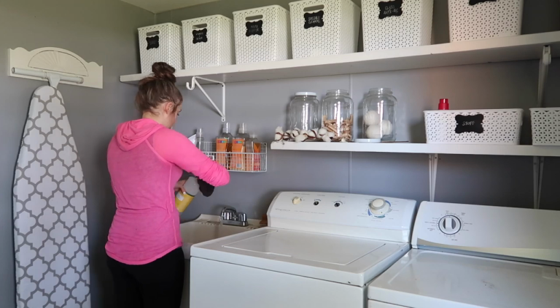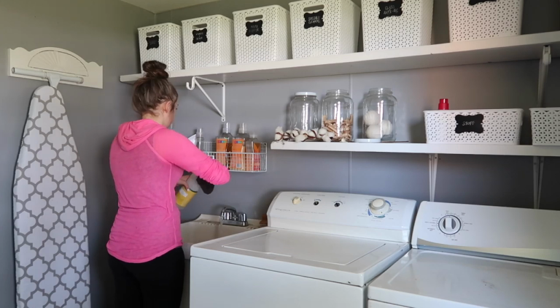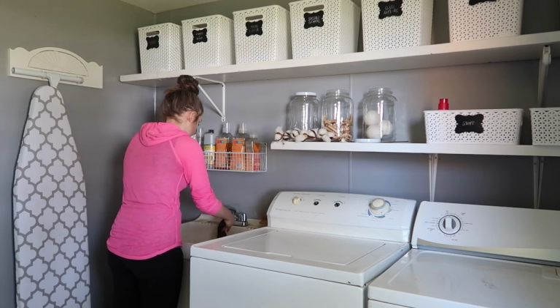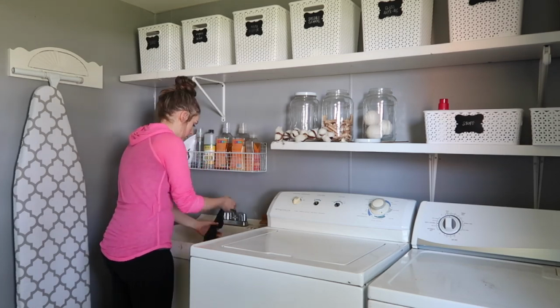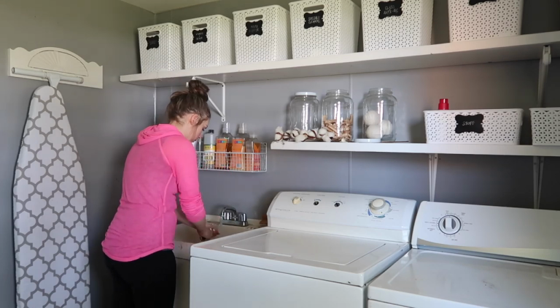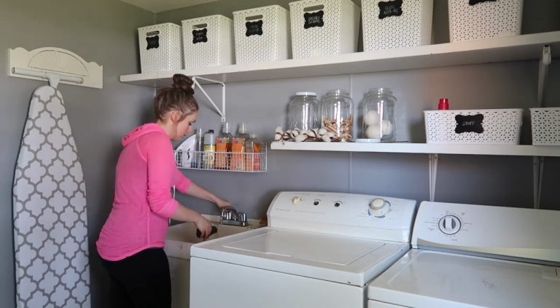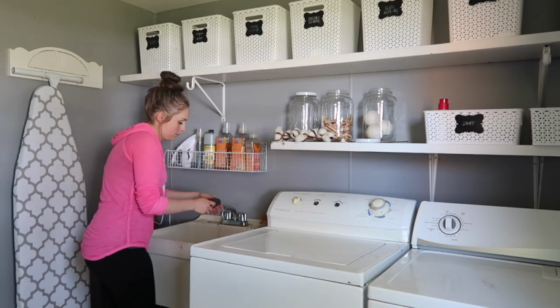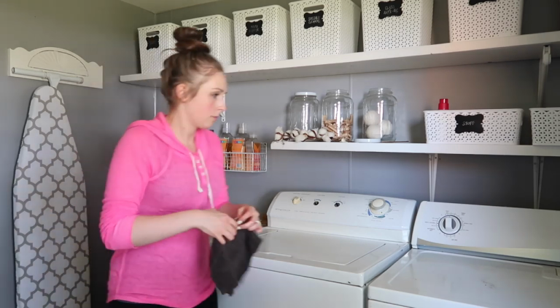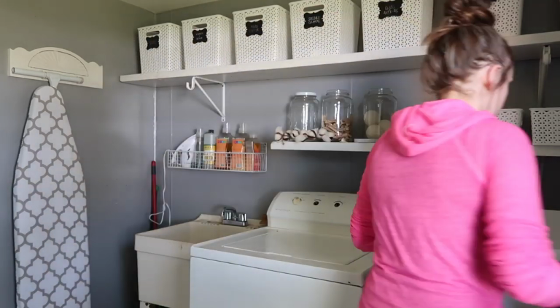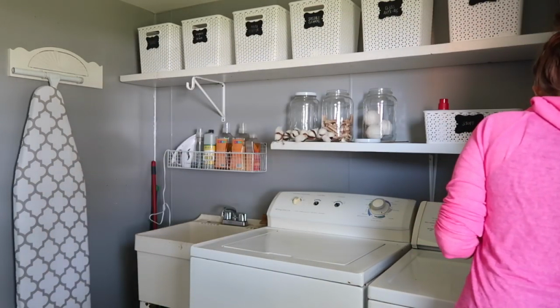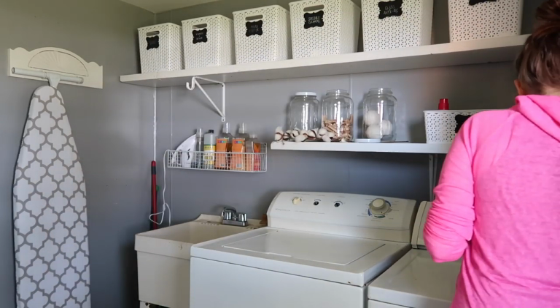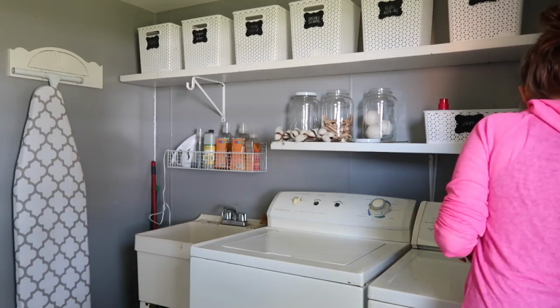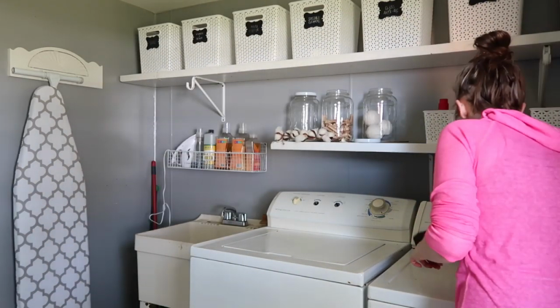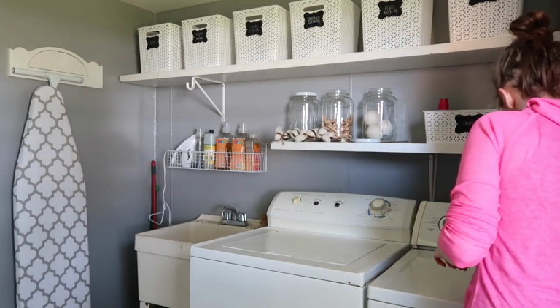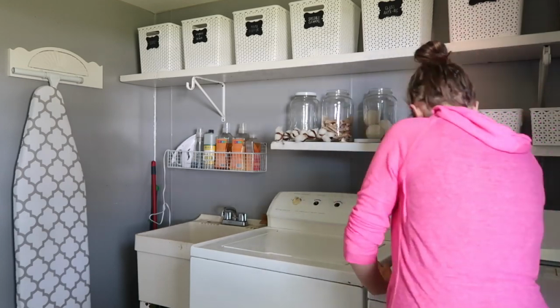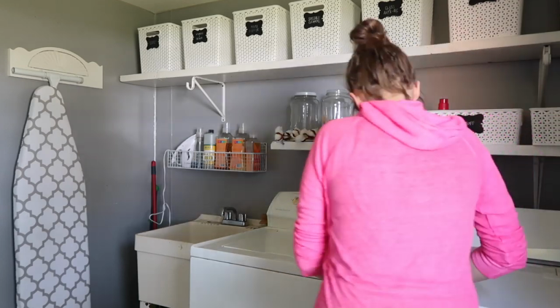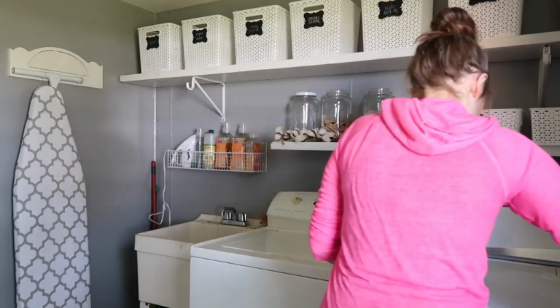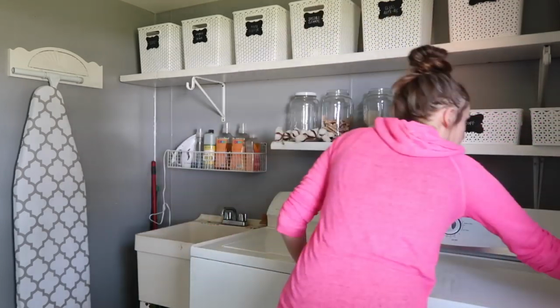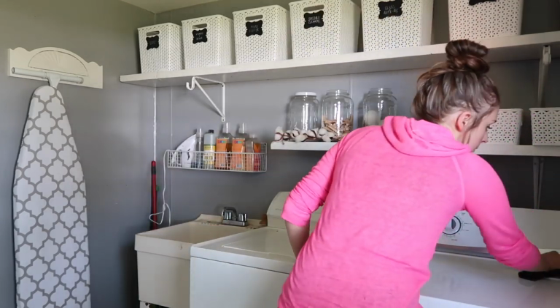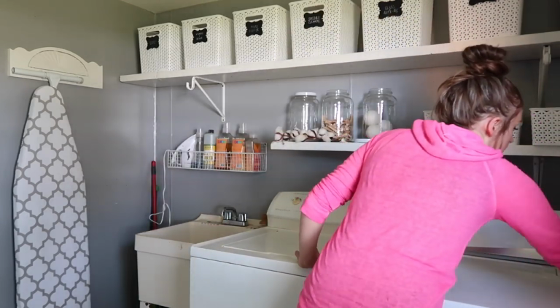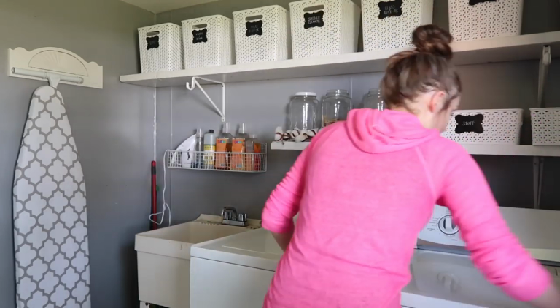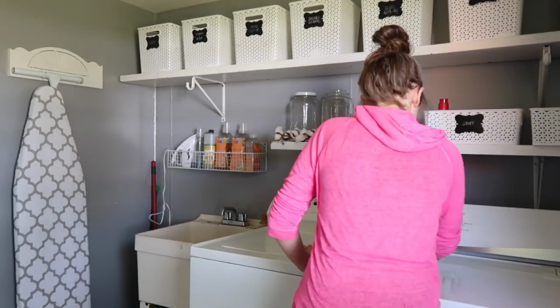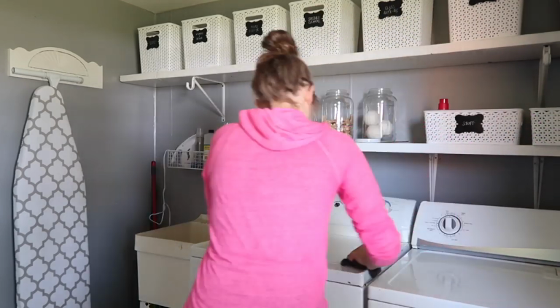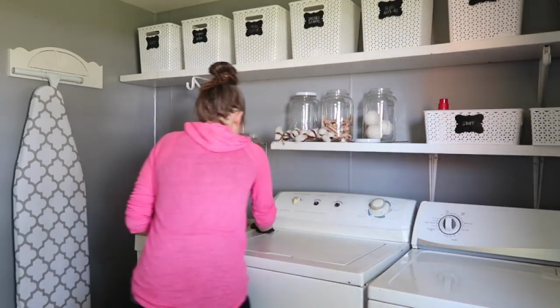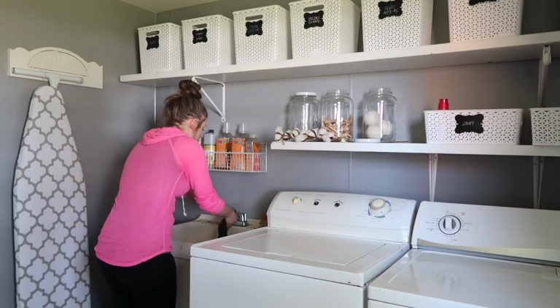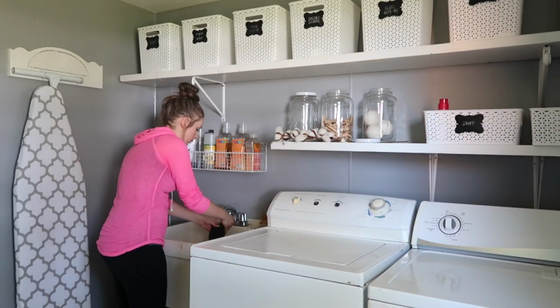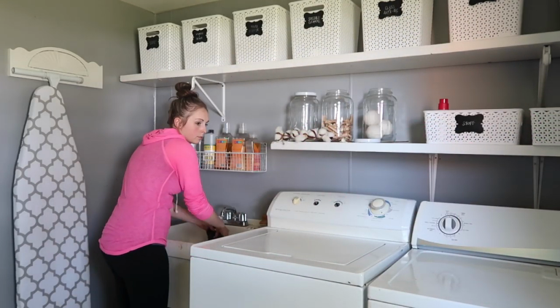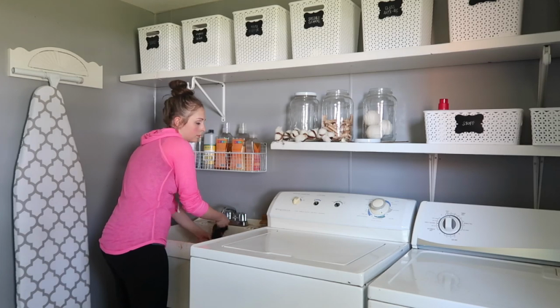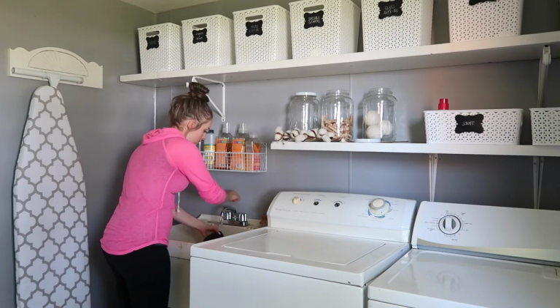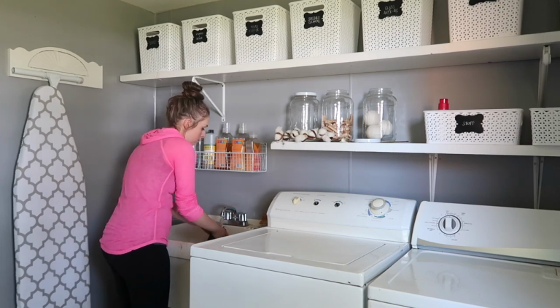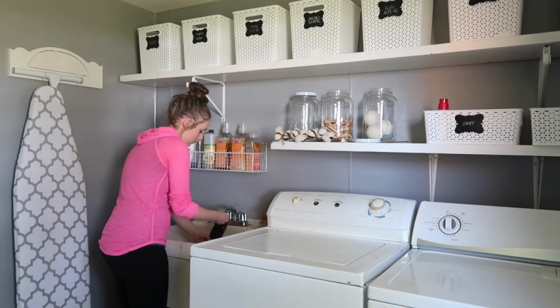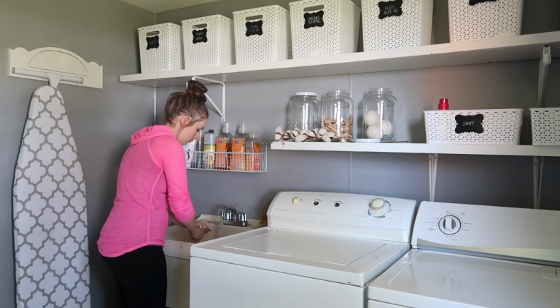Between wiping down the washer and dryer, the shelving, and mopping the floor, this area got a good clean. It's also a walkway because it's our back door, so it gets a lot of traffic.